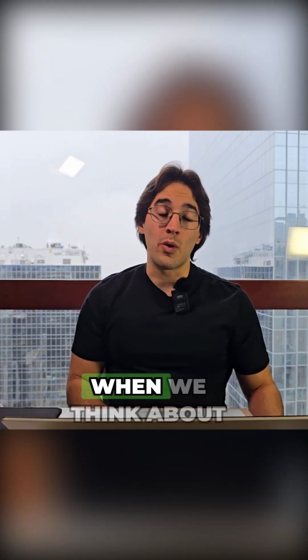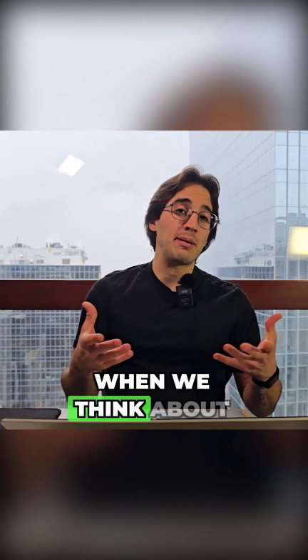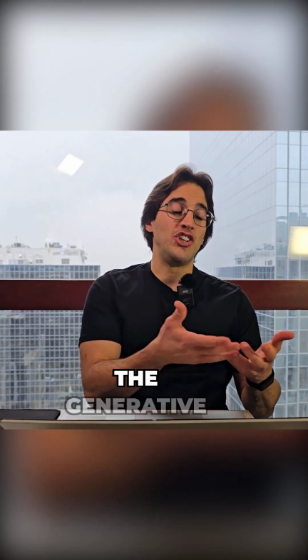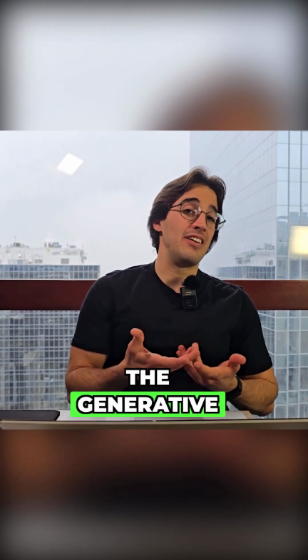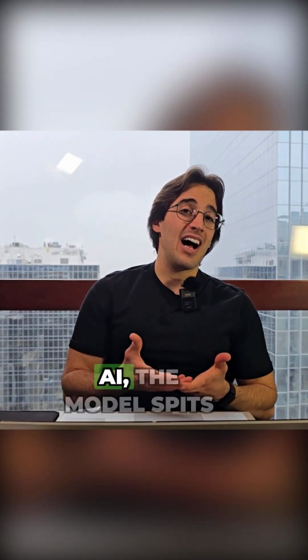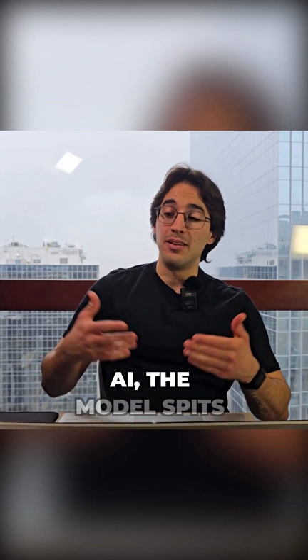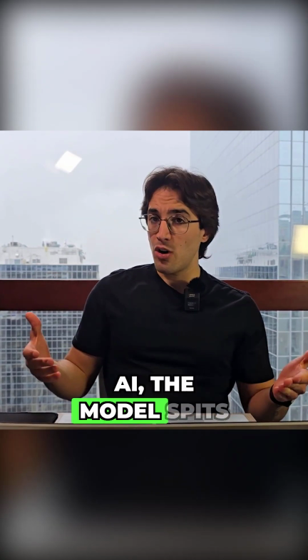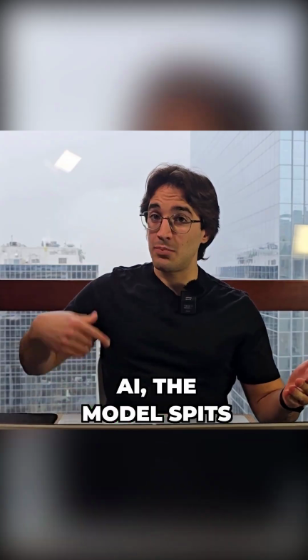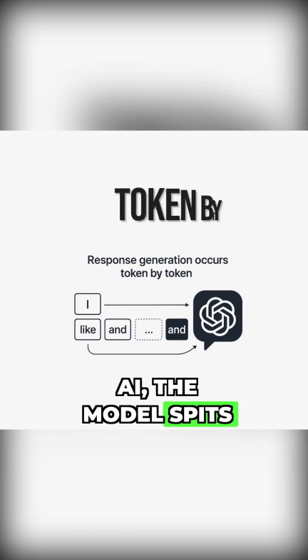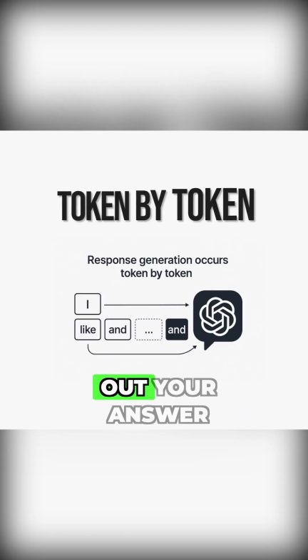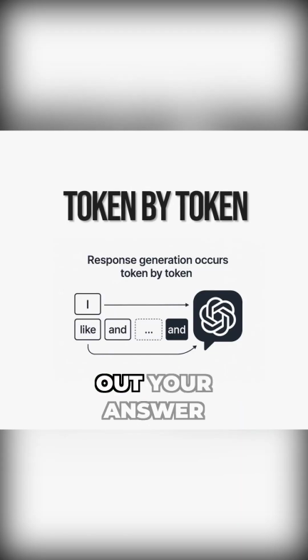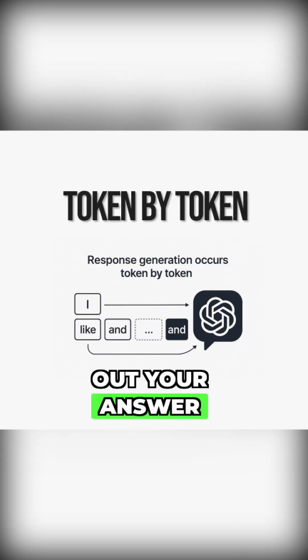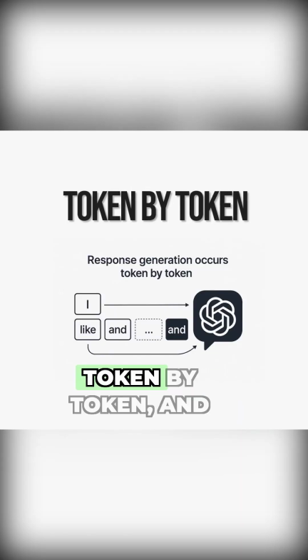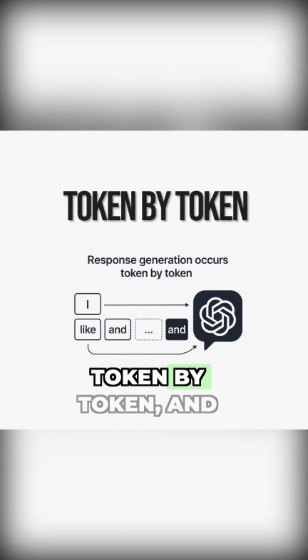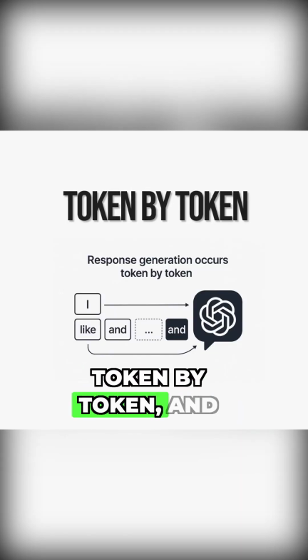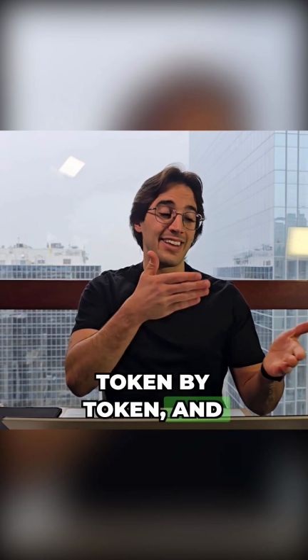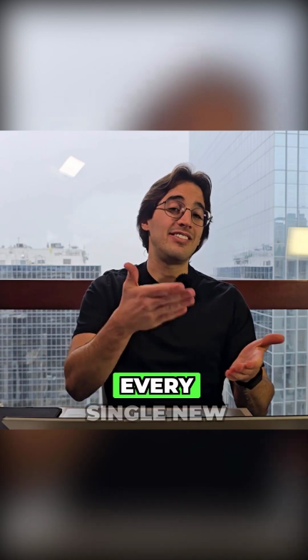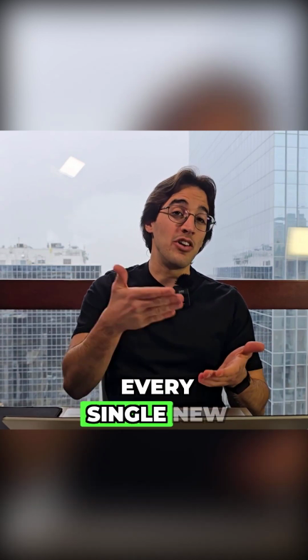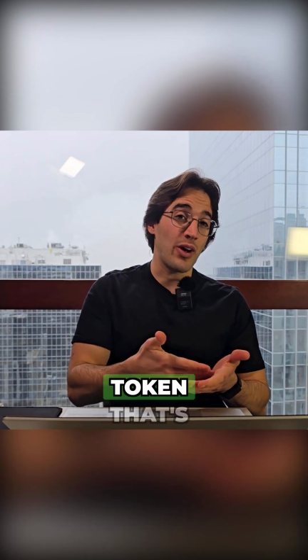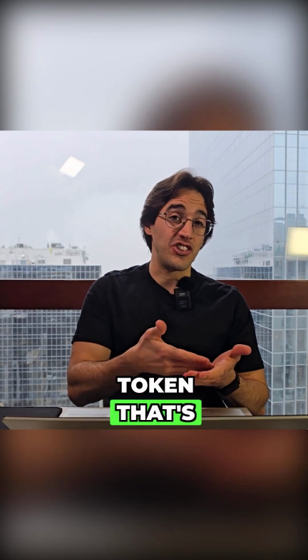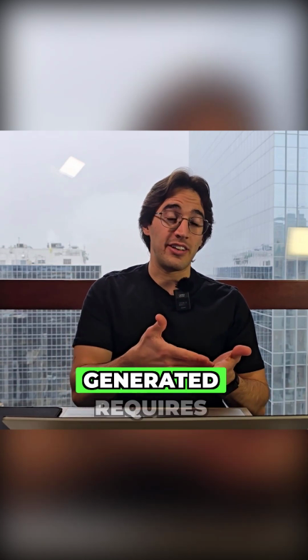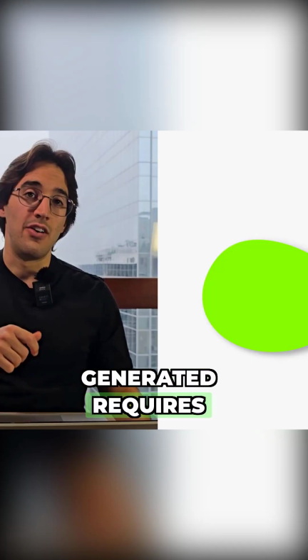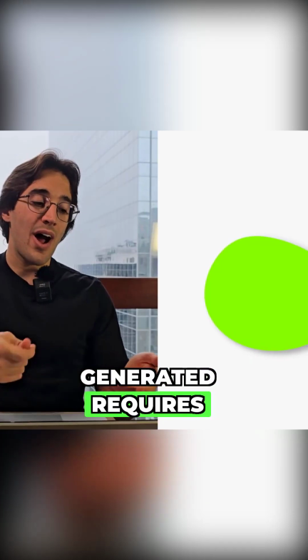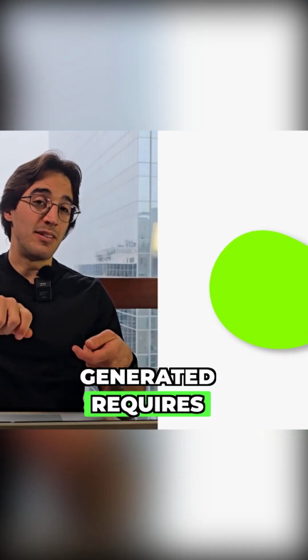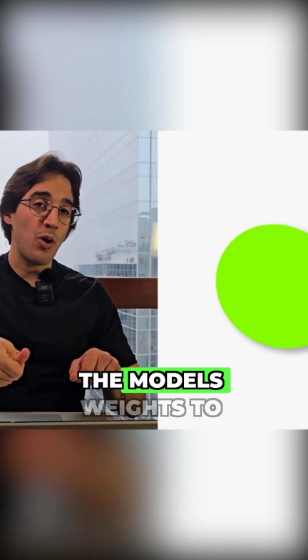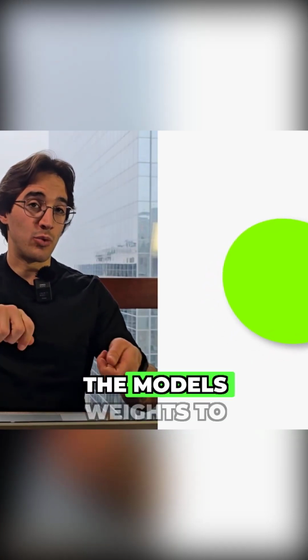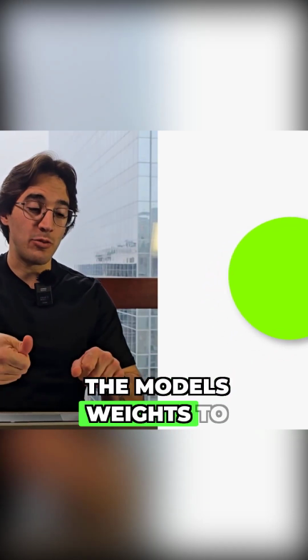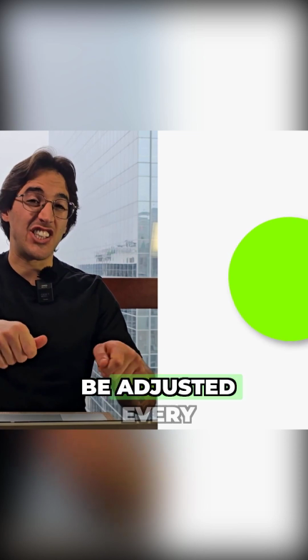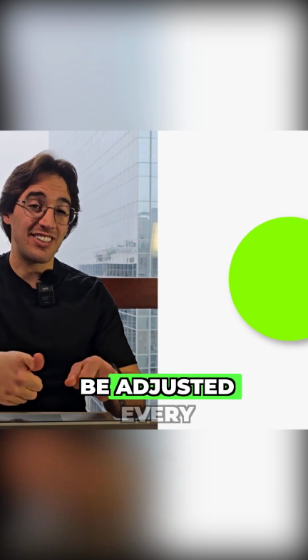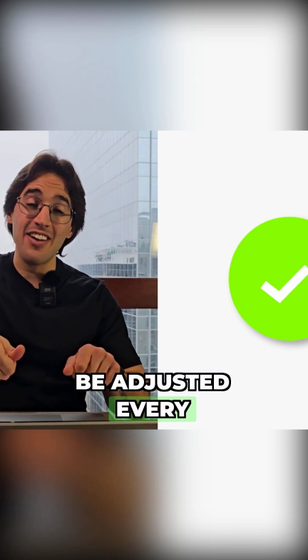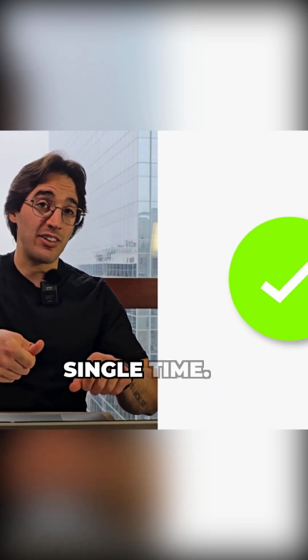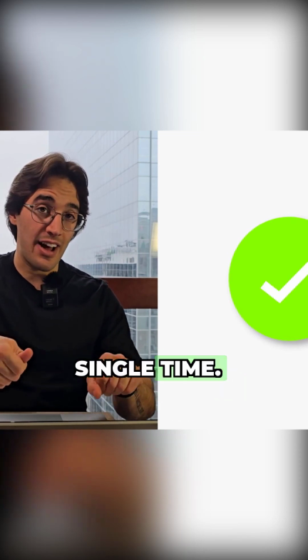When we think about generative AI, the model spits out your answer token by token, and every single new token that's generated requires the model's weights to be adjusted every single time.